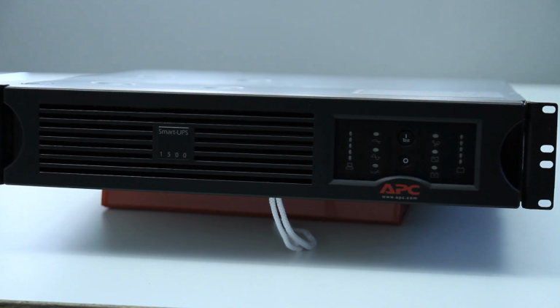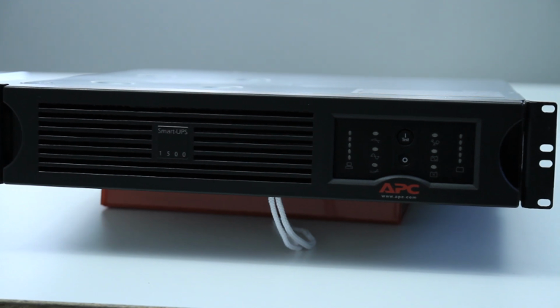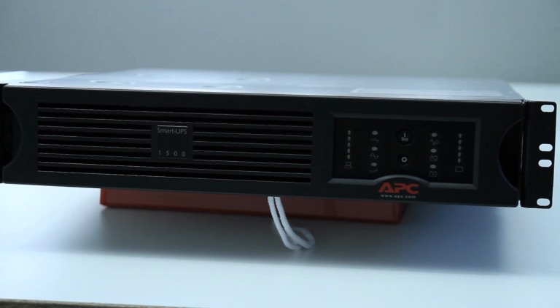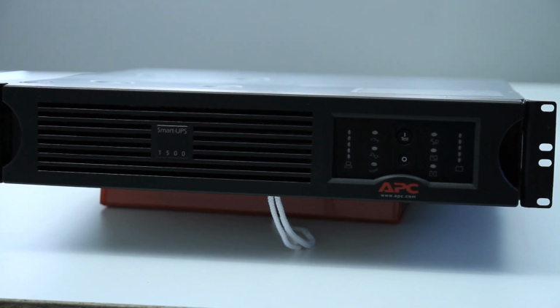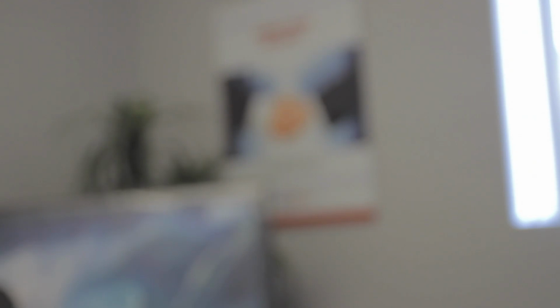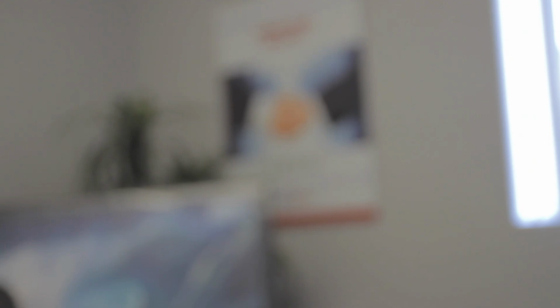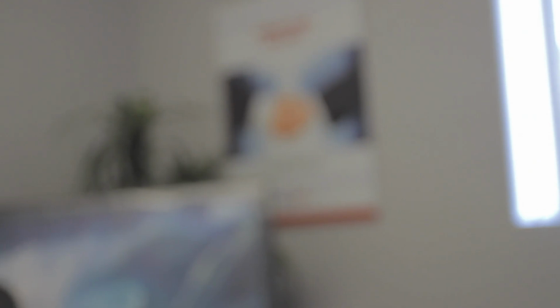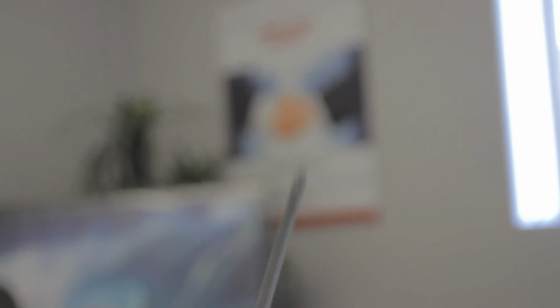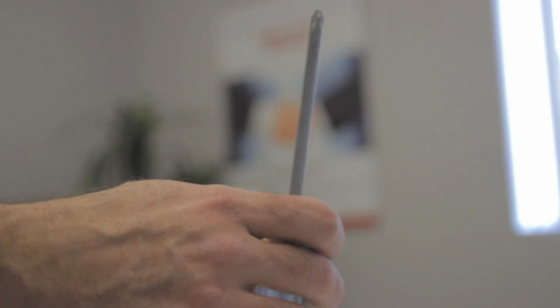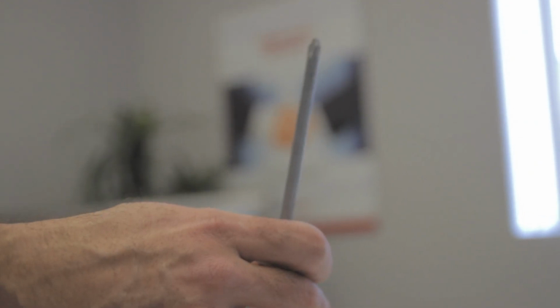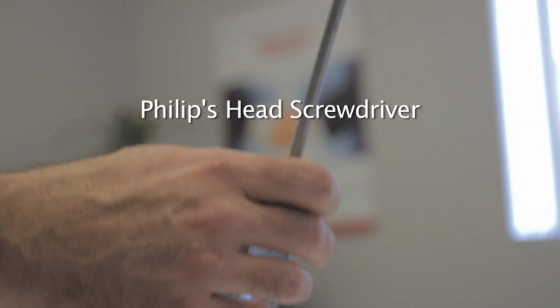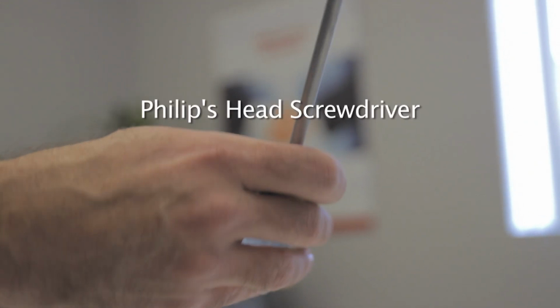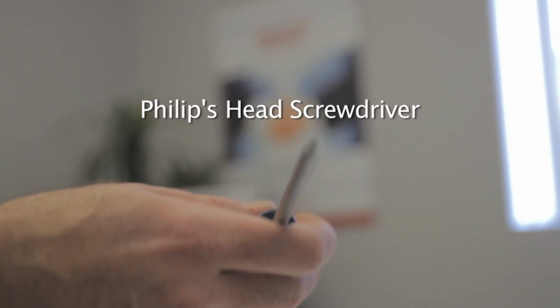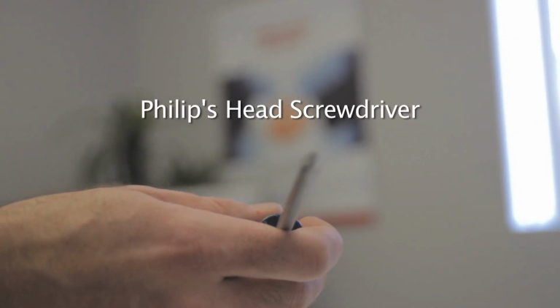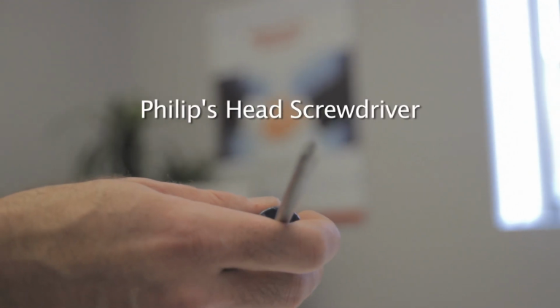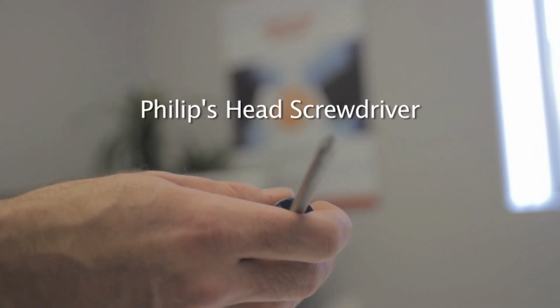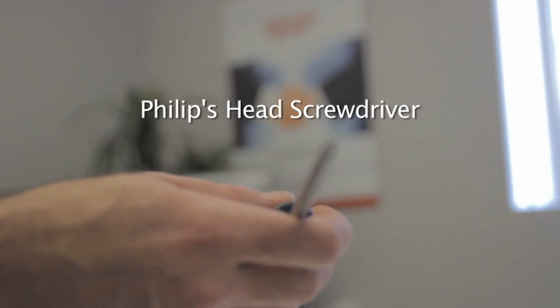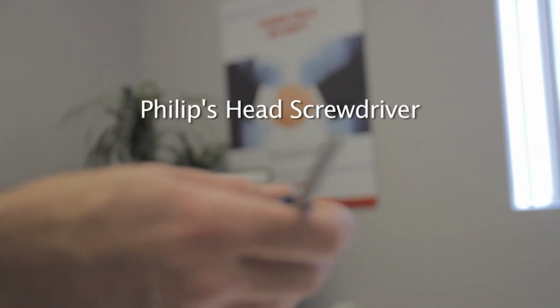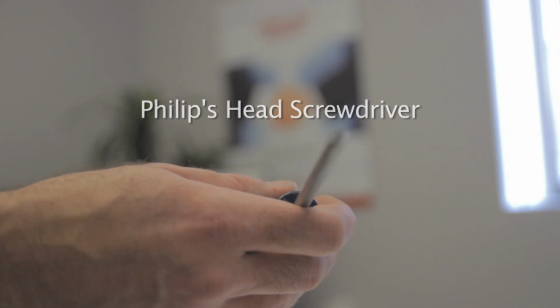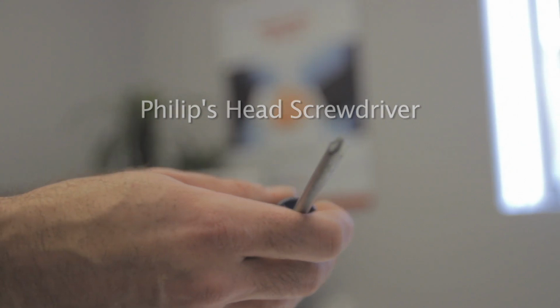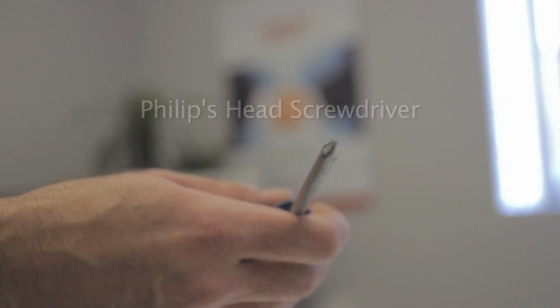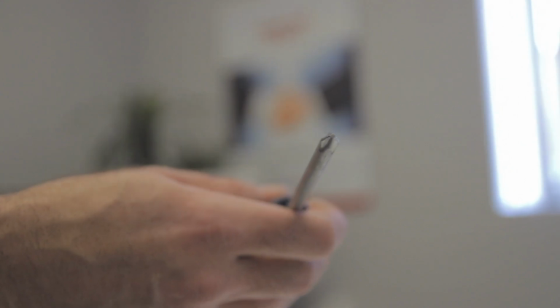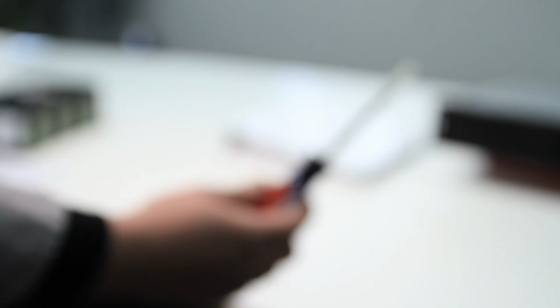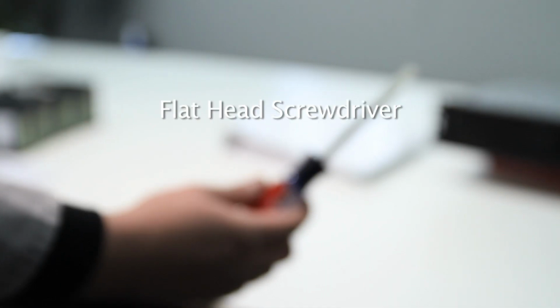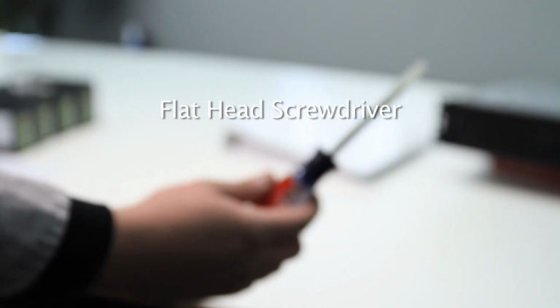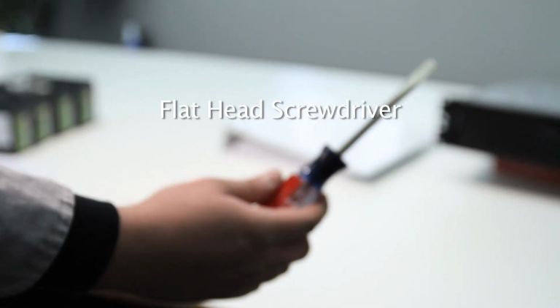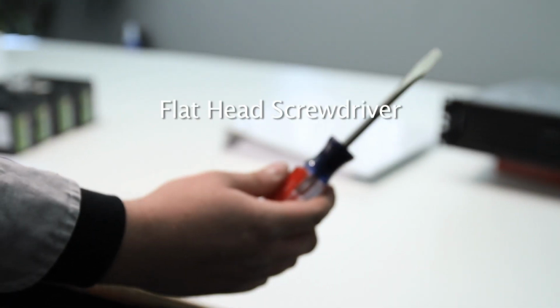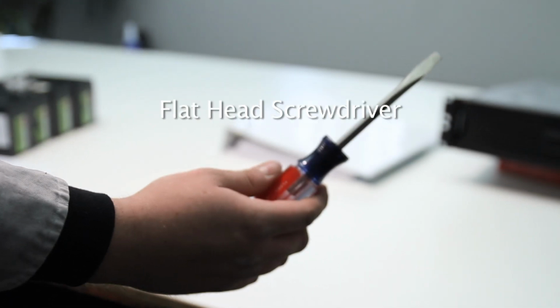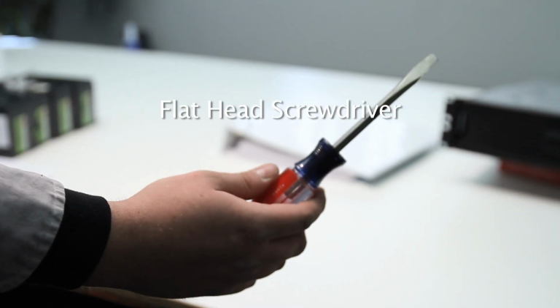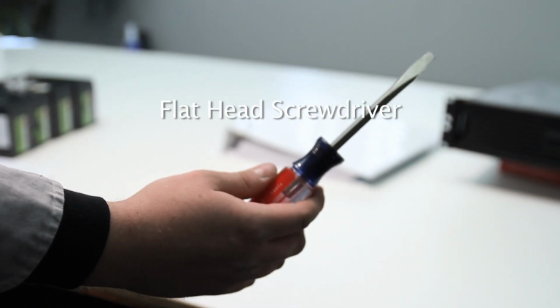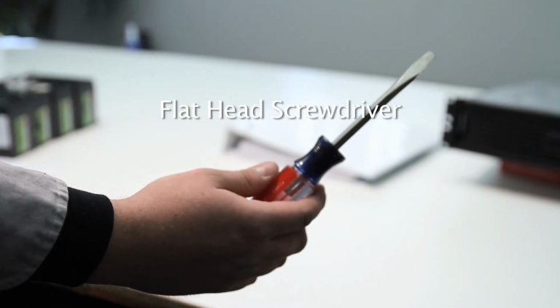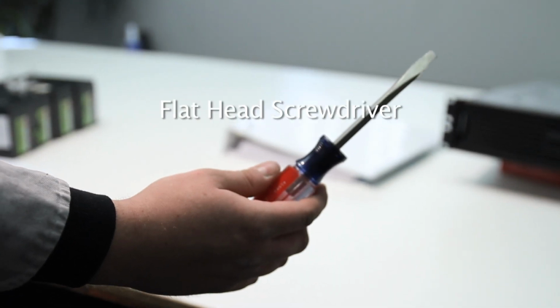You will need one Phillips head screwdriver and one flat head screwdriver.